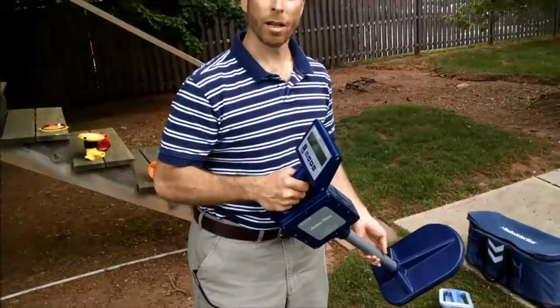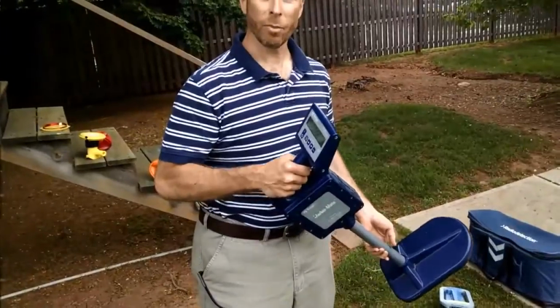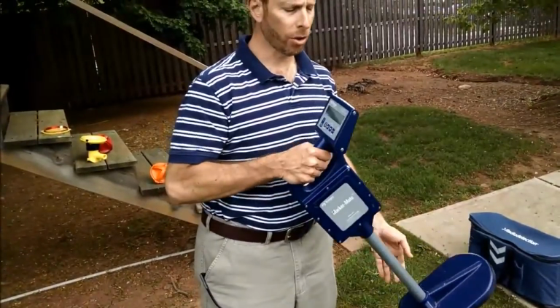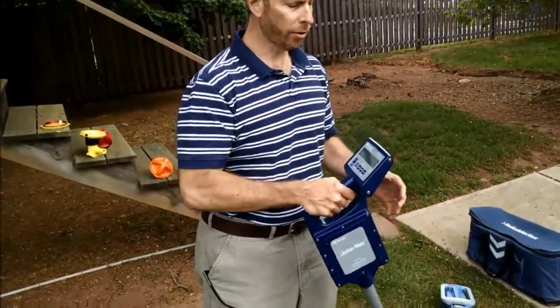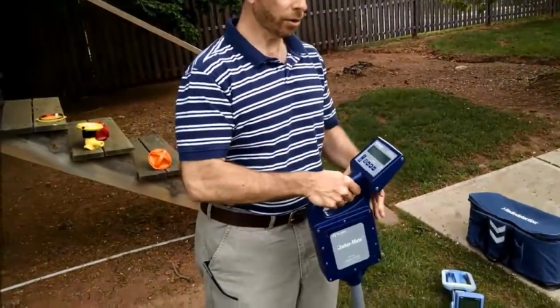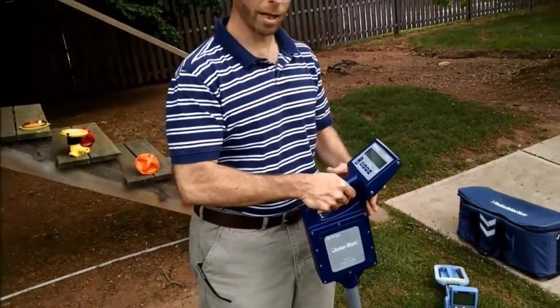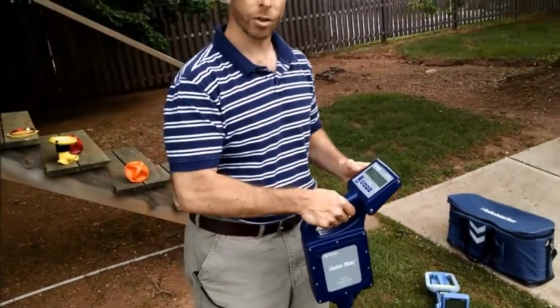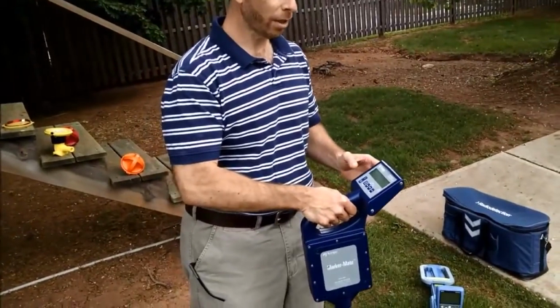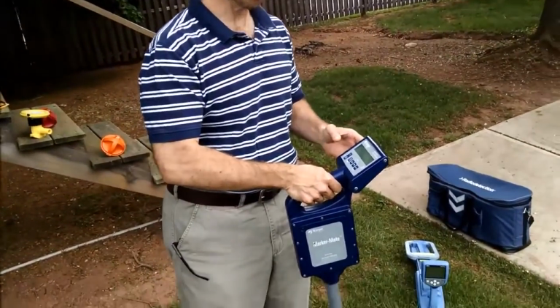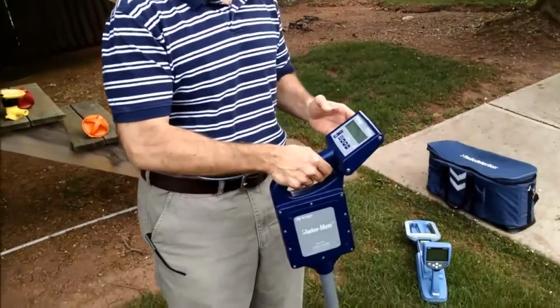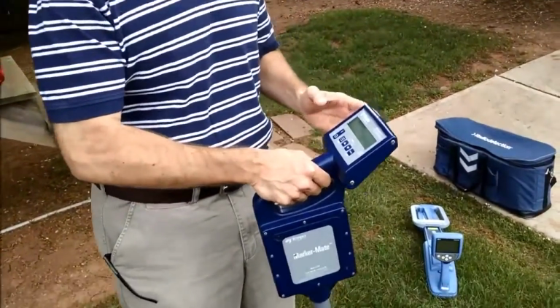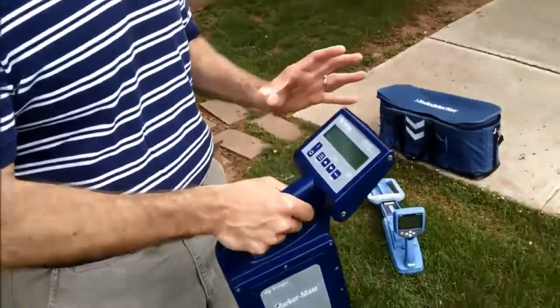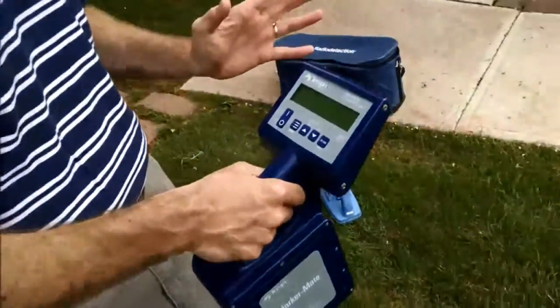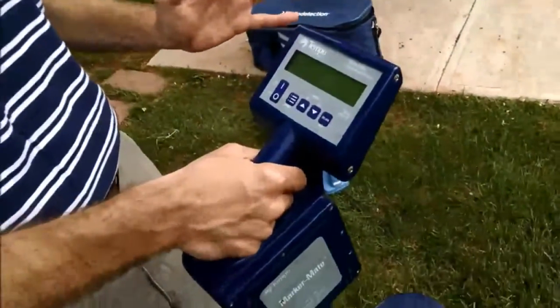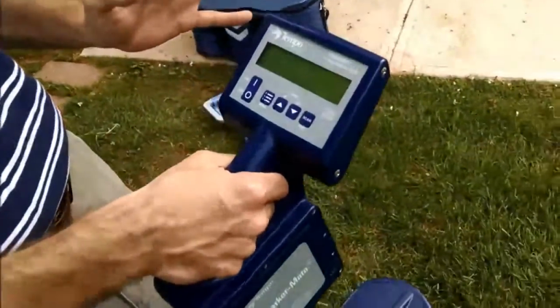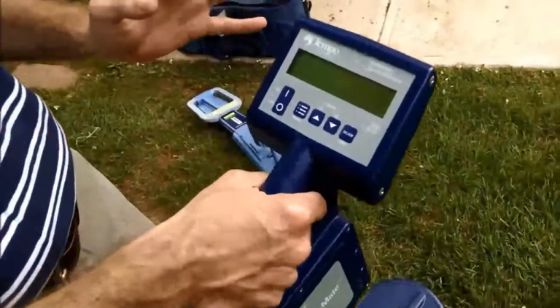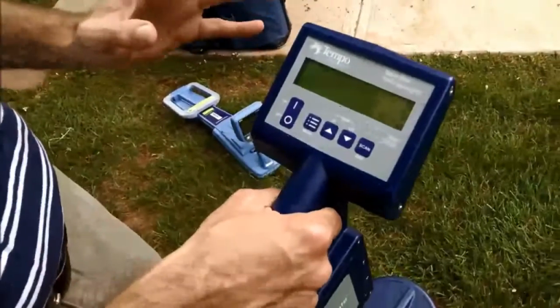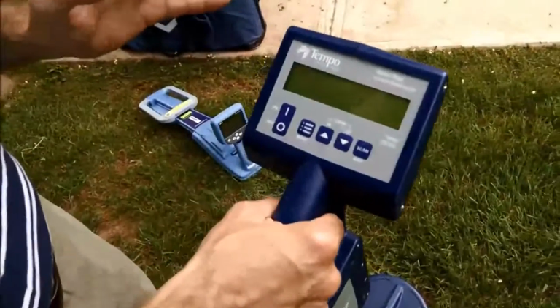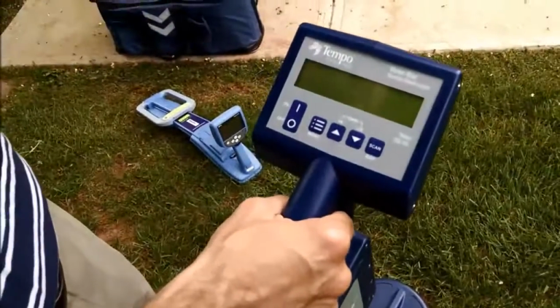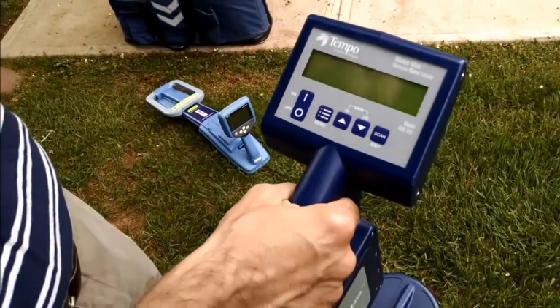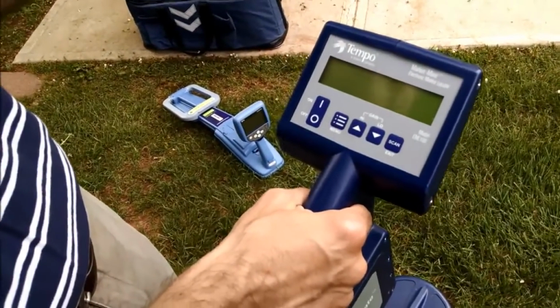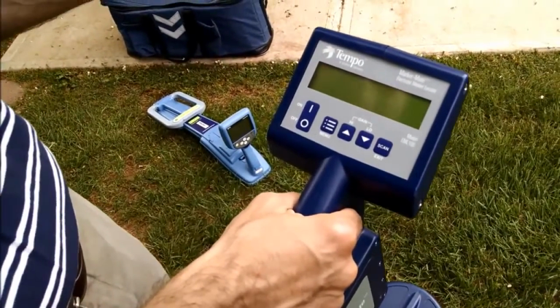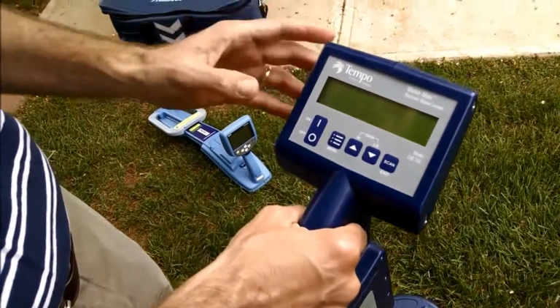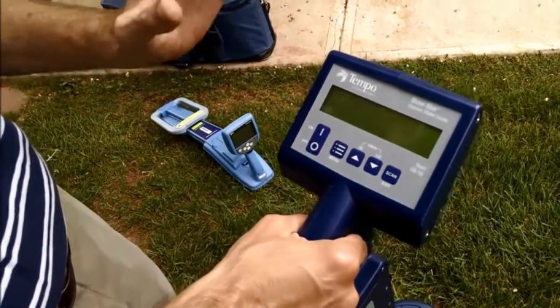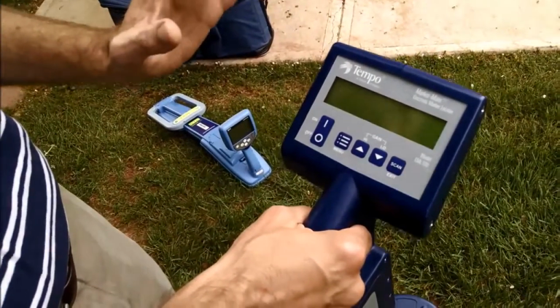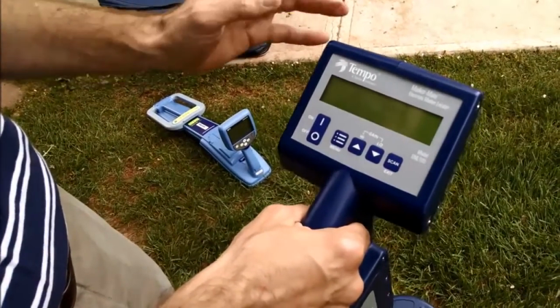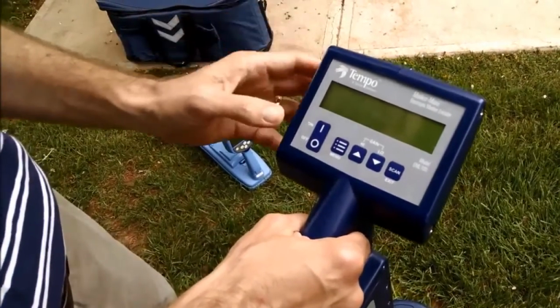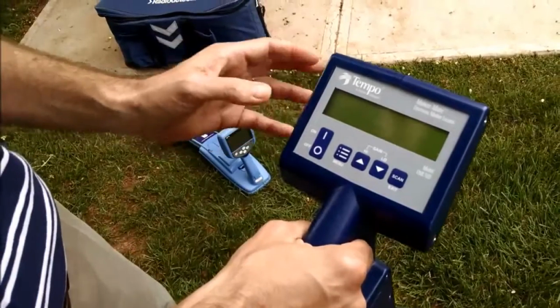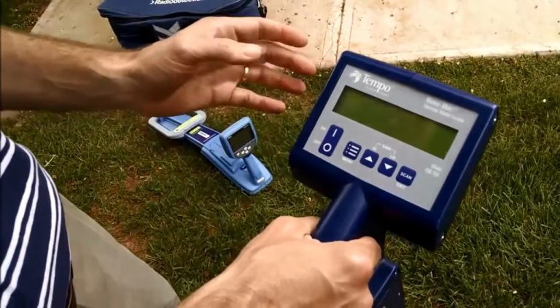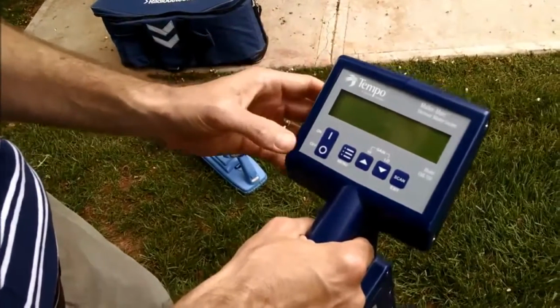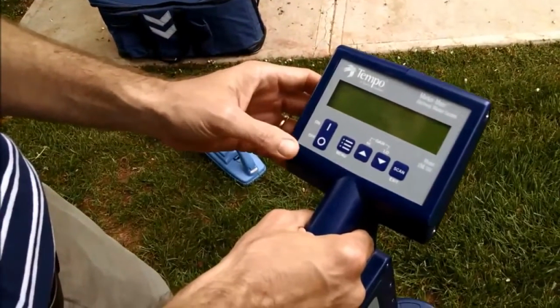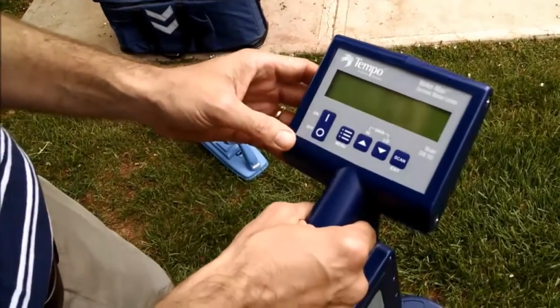Another type of marker locator is made by Greenlee. It's called the MarkerMate, and it is a stand-alone marker locator. Unlike the other product that we reviewed, it is simply a marker locator — it does not have a cable or pipe locate function.